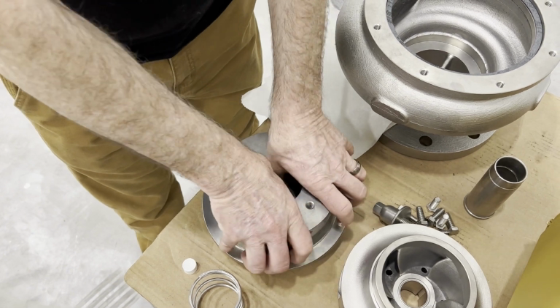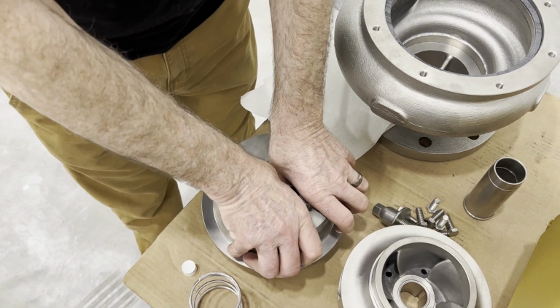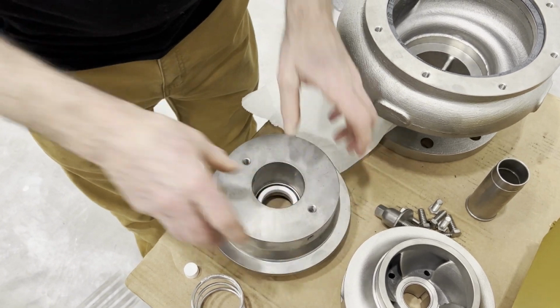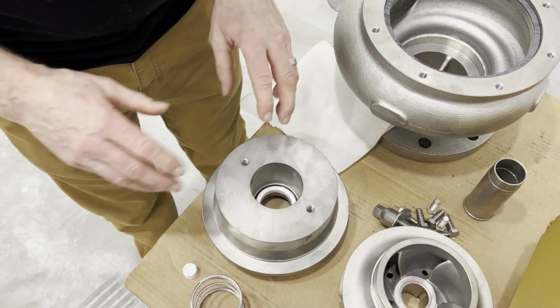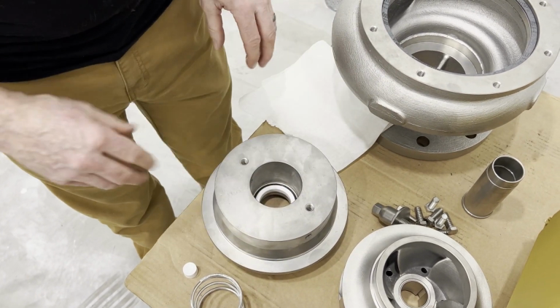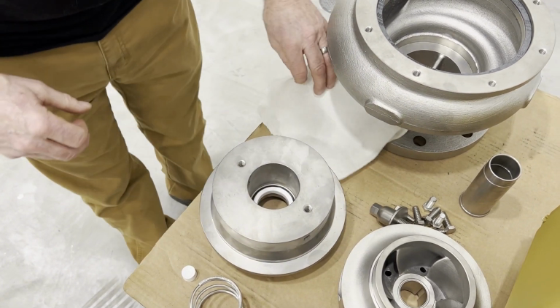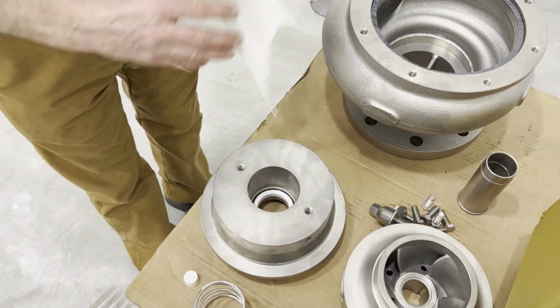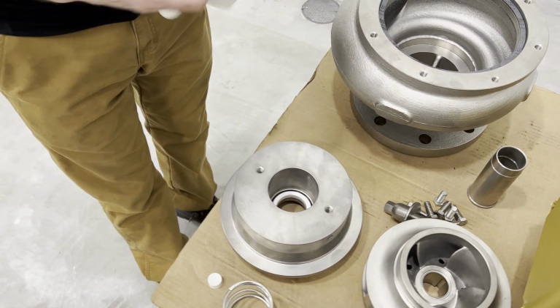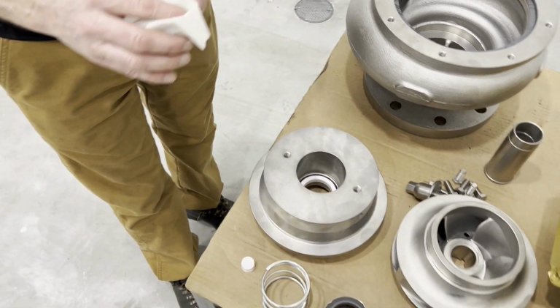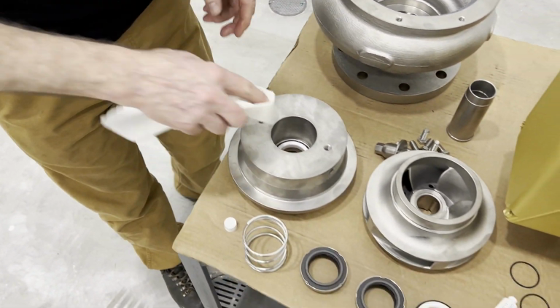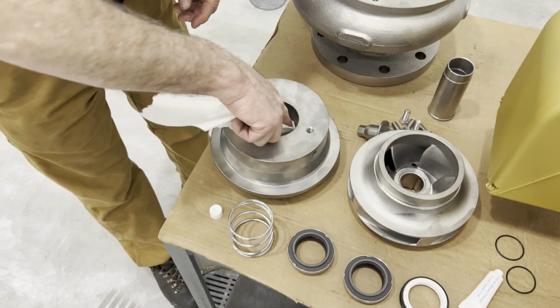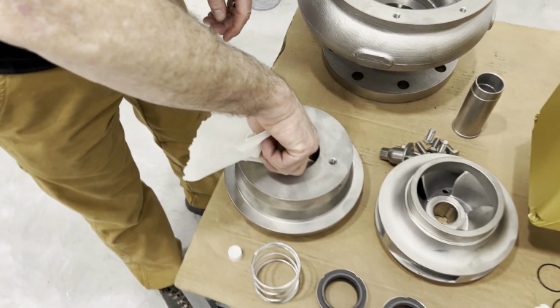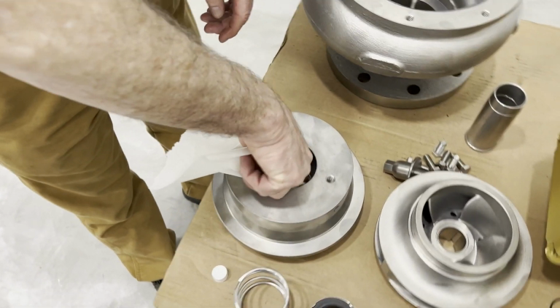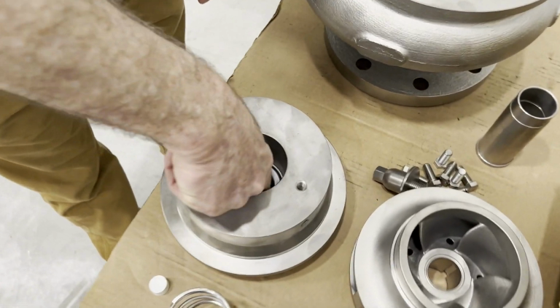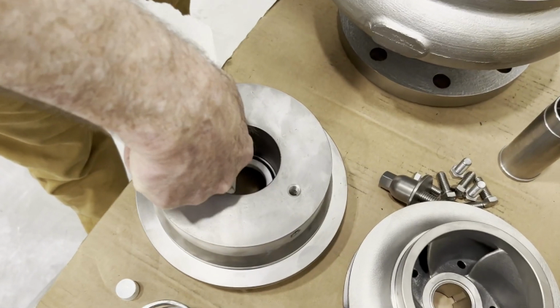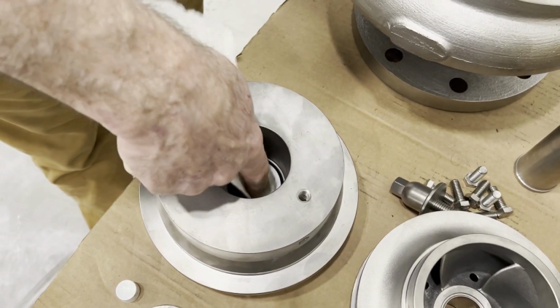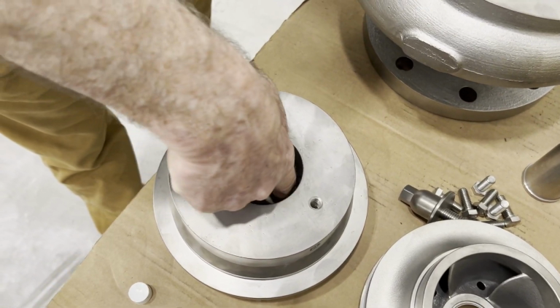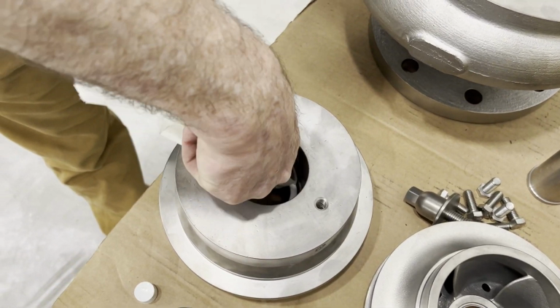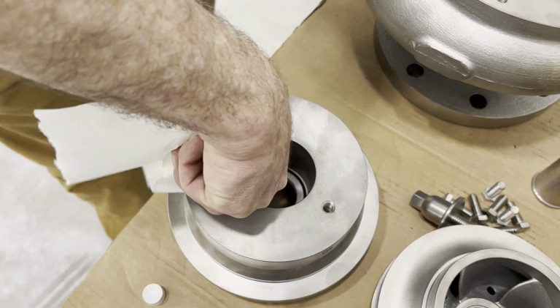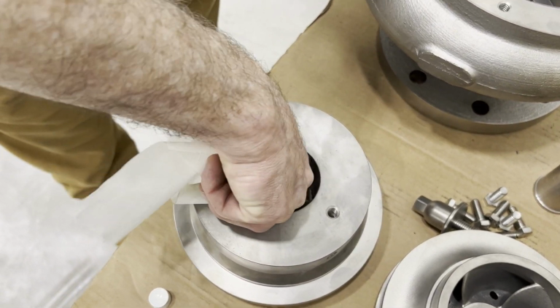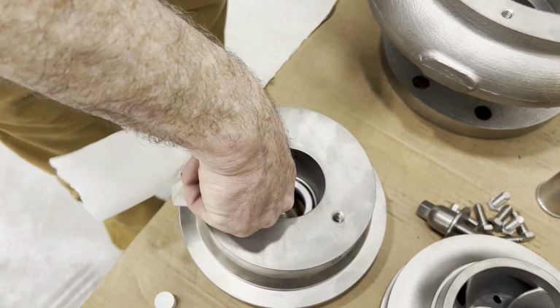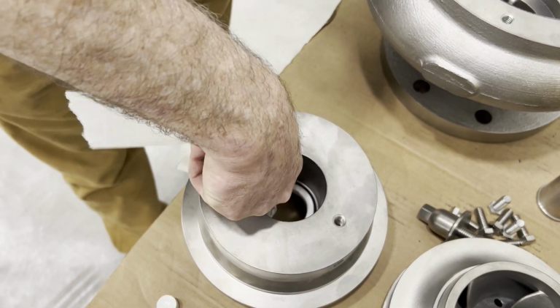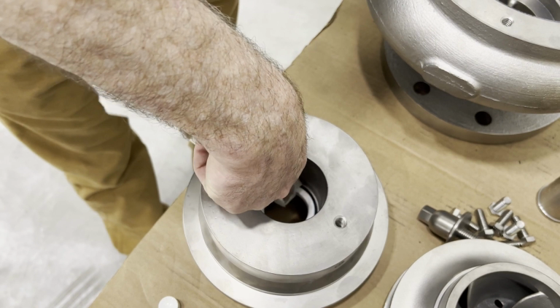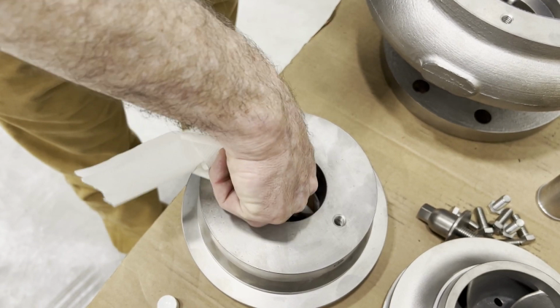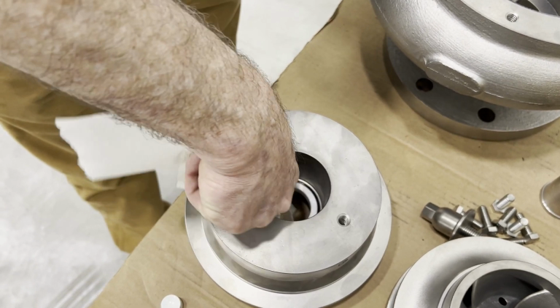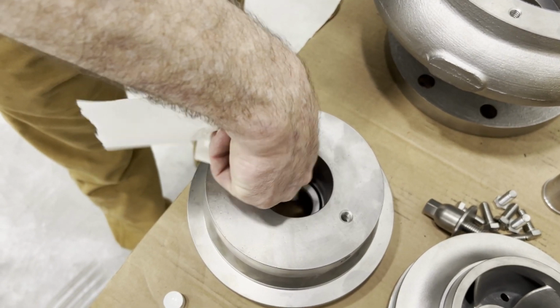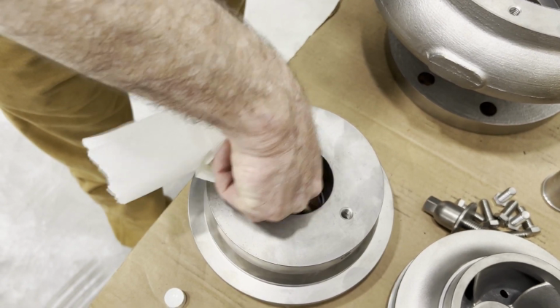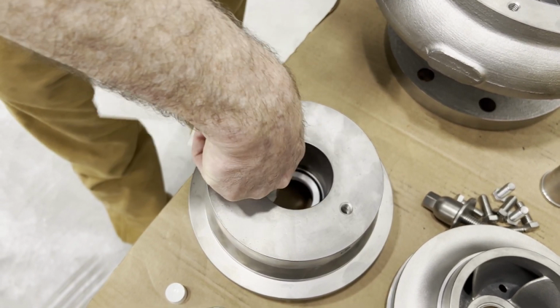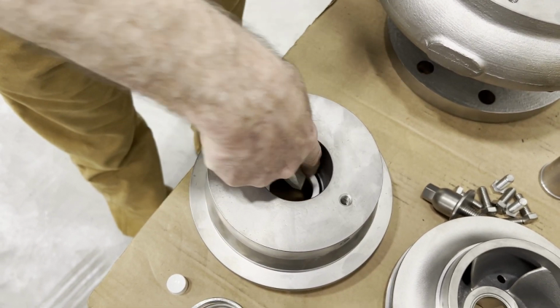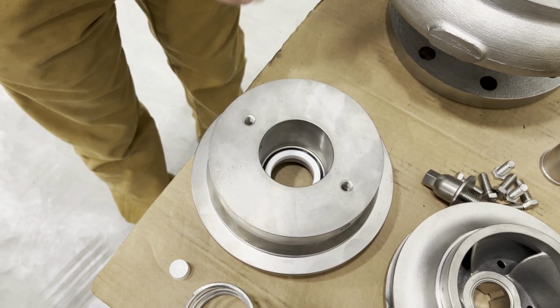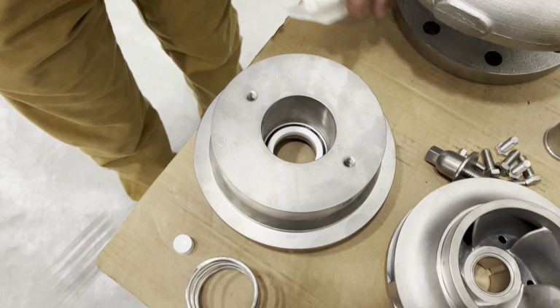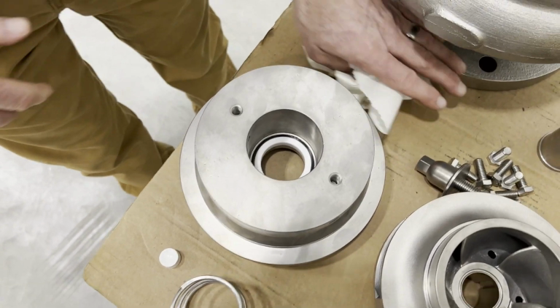Make sure that is firmly seated, and at this point you're going to want to wipe off the ceramic seat of any grease that may have gotten on there. Clean the seat off.